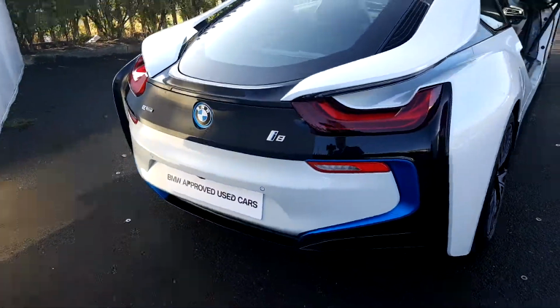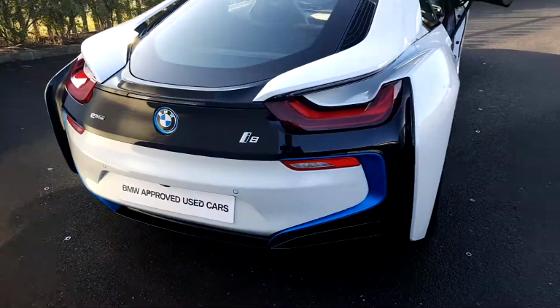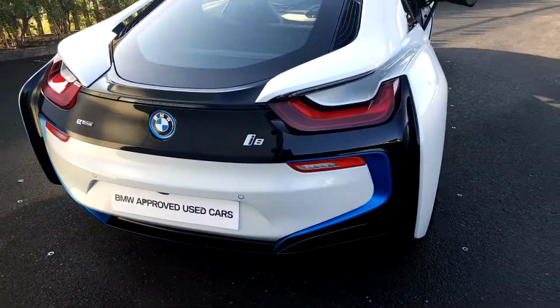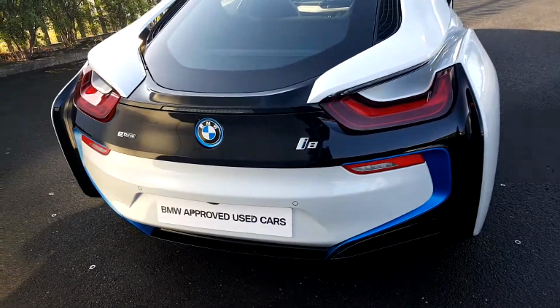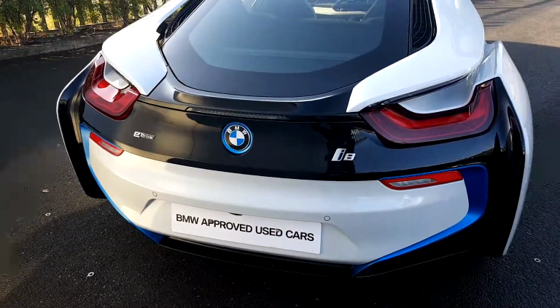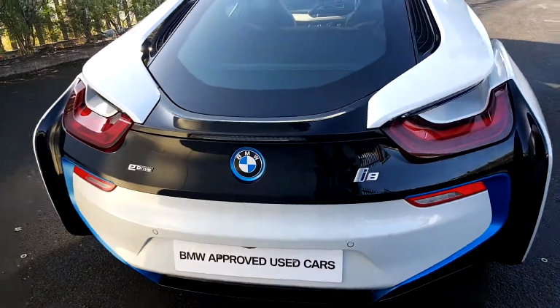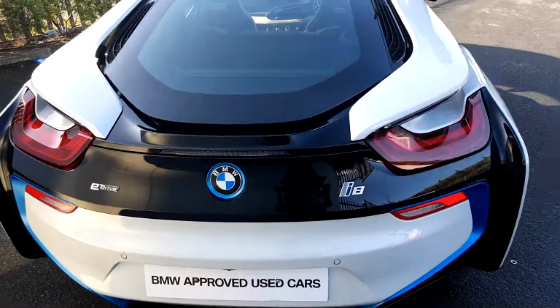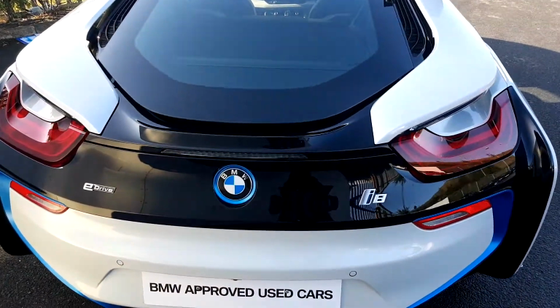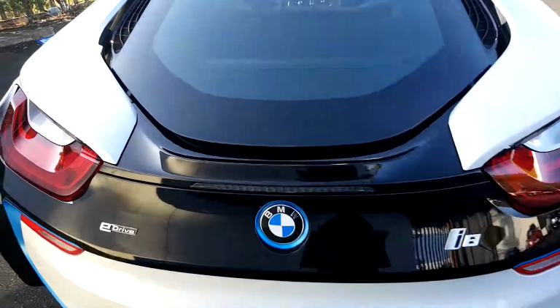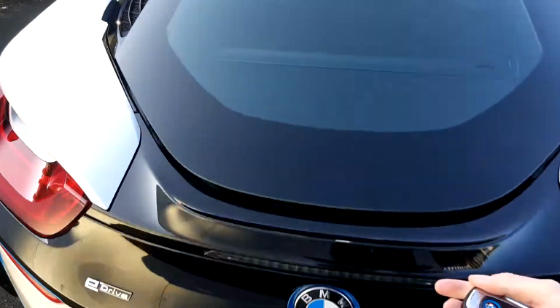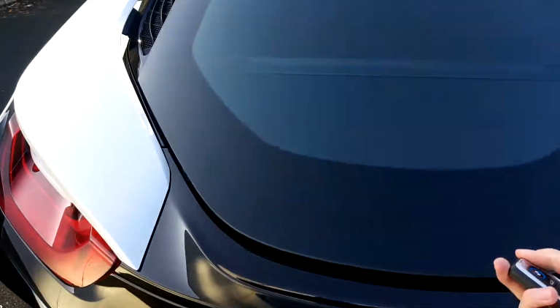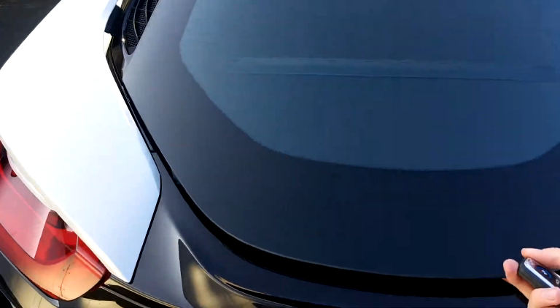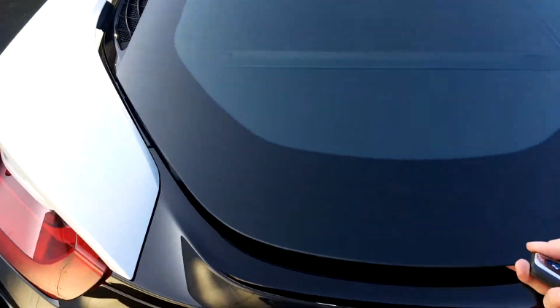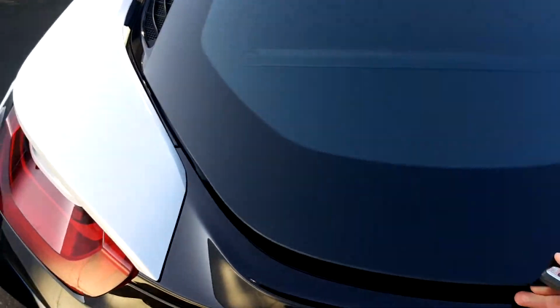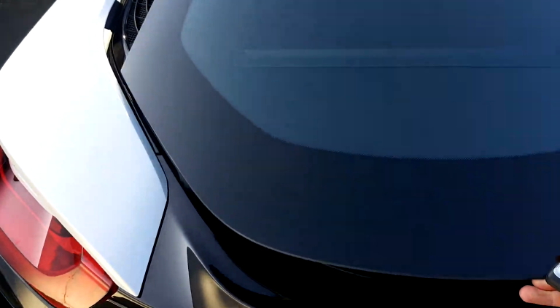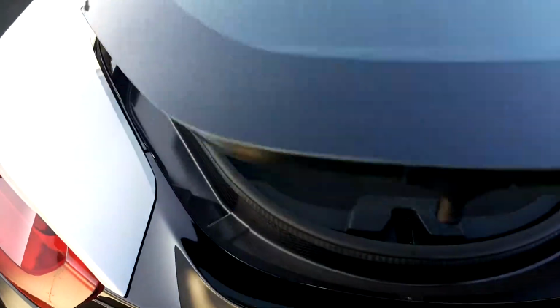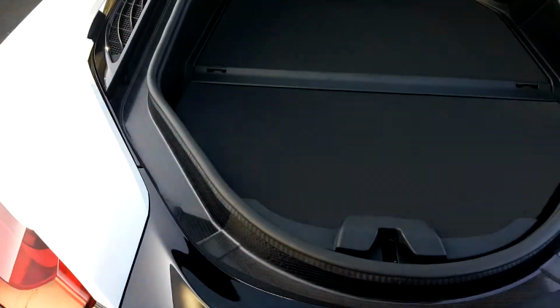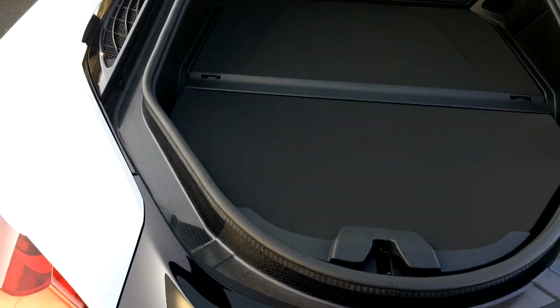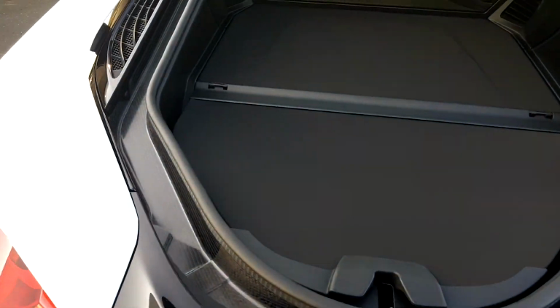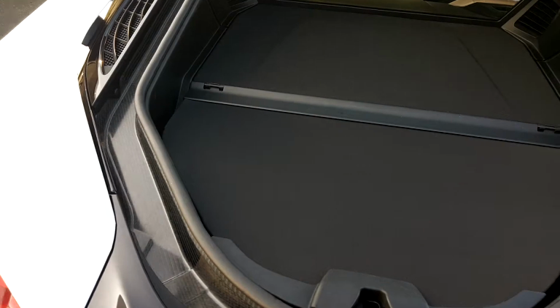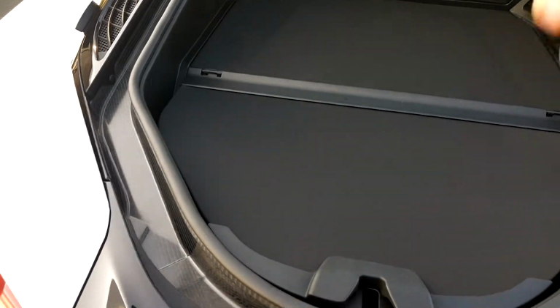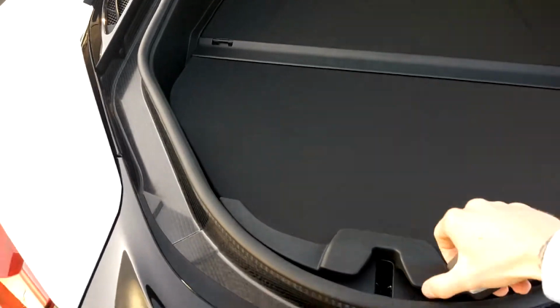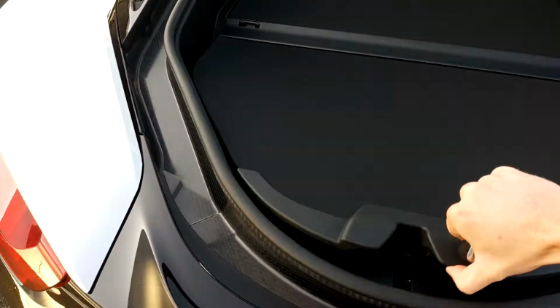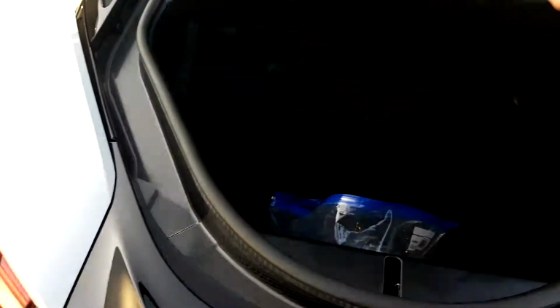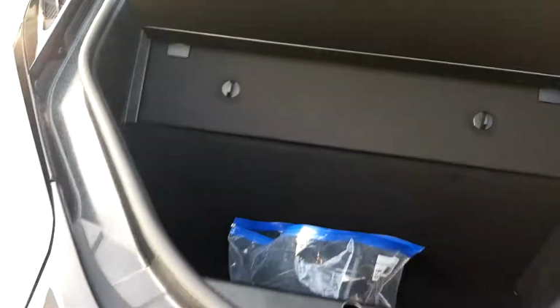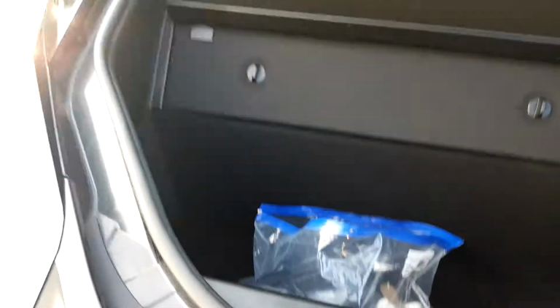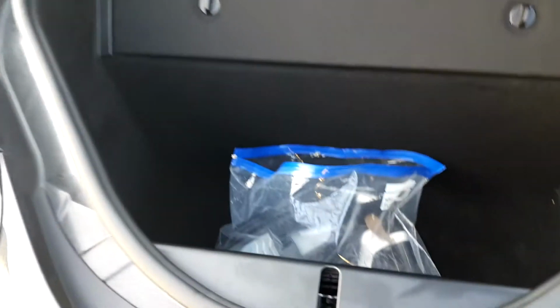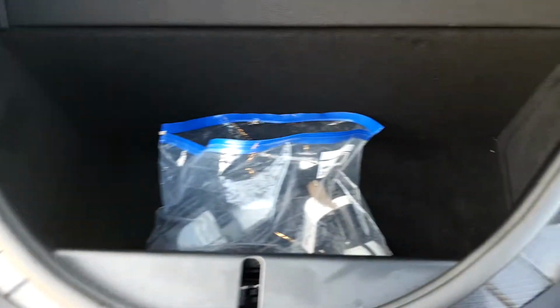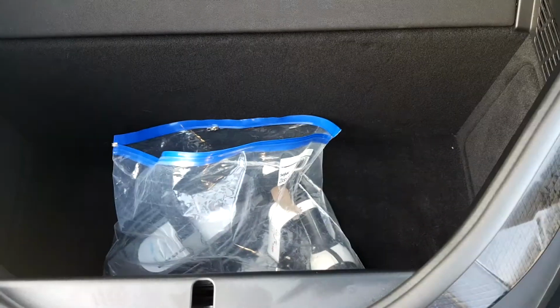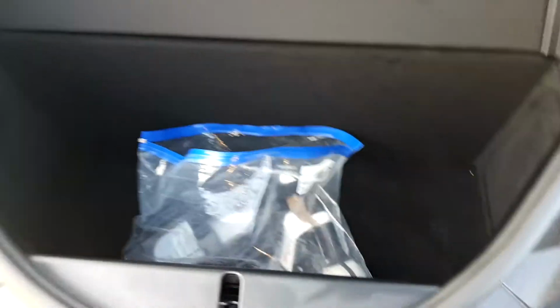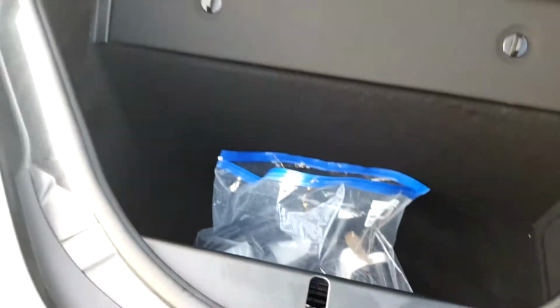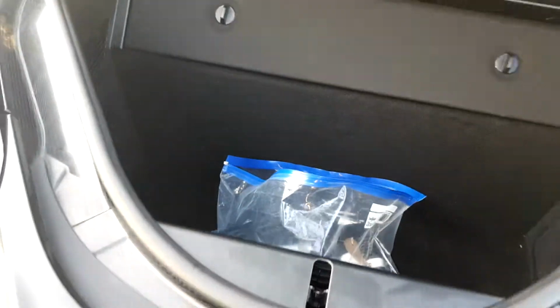To open the boot, one click of the button, simply lift, and again it still has a little bit of space.